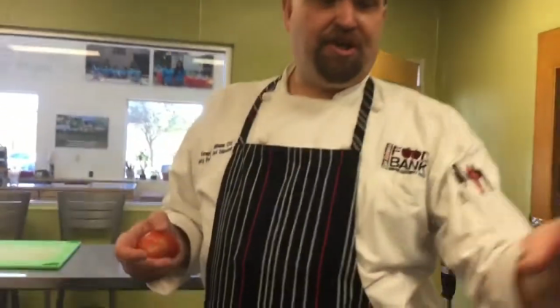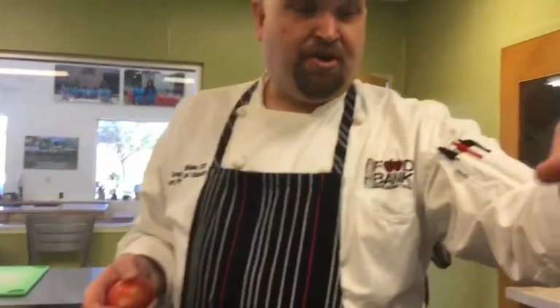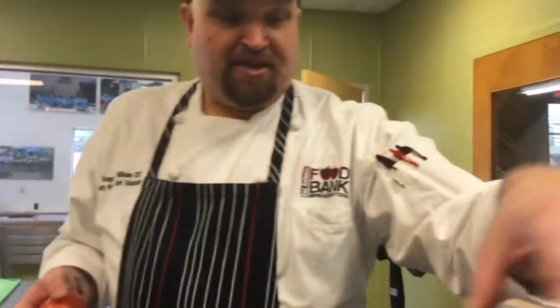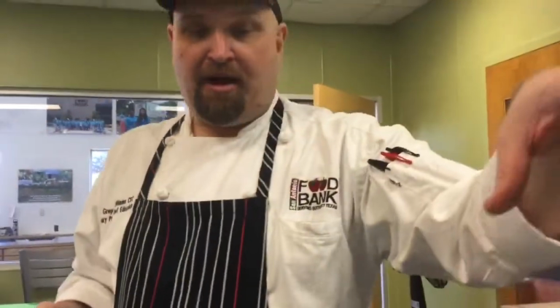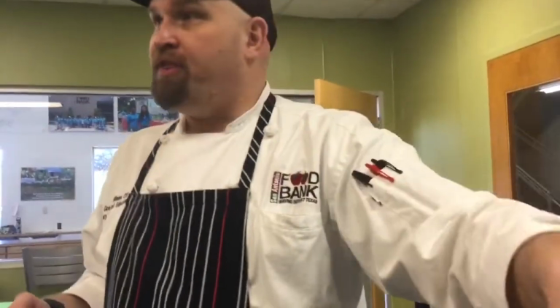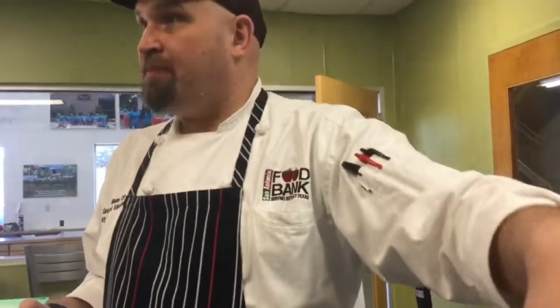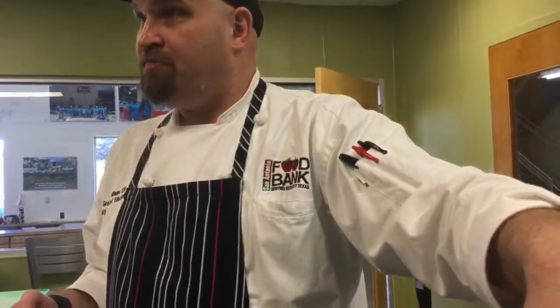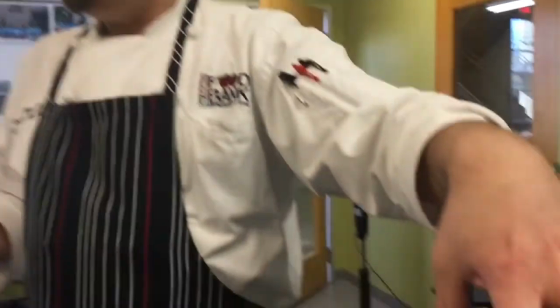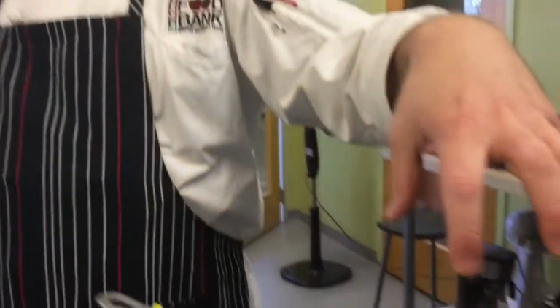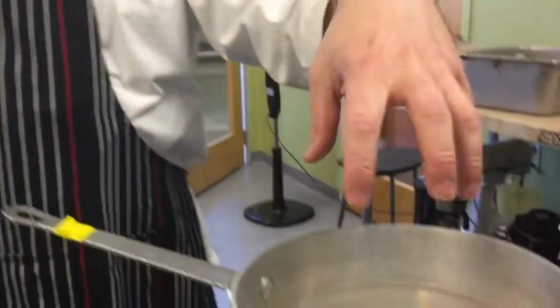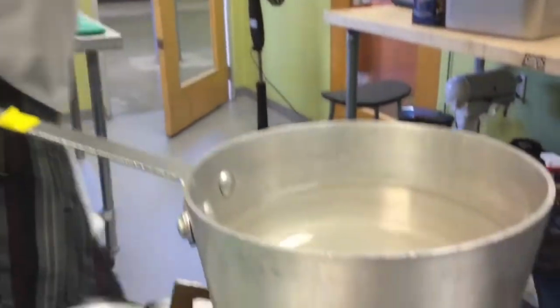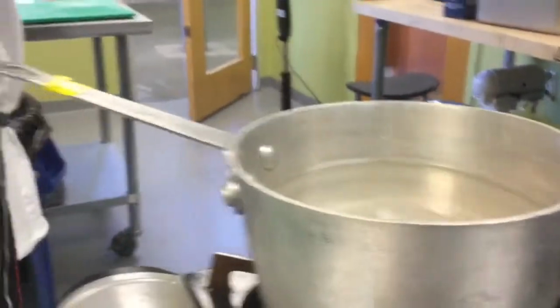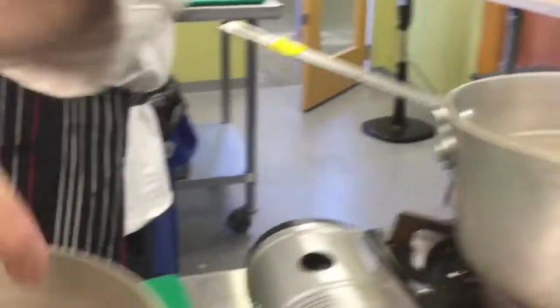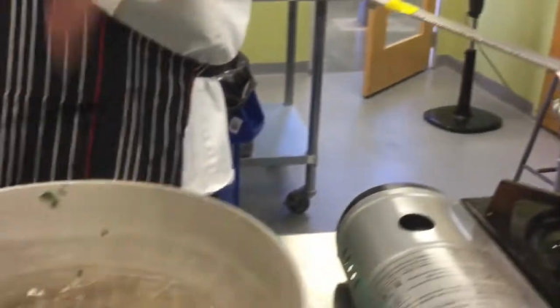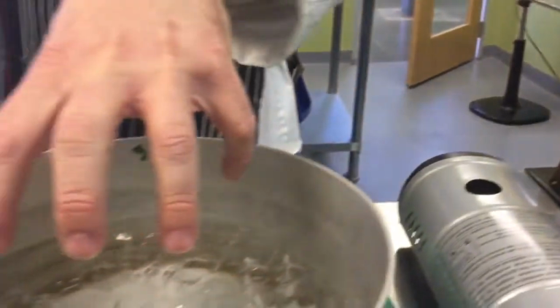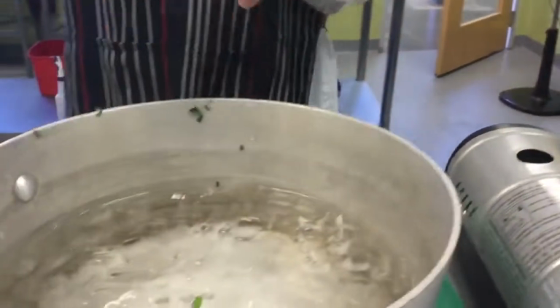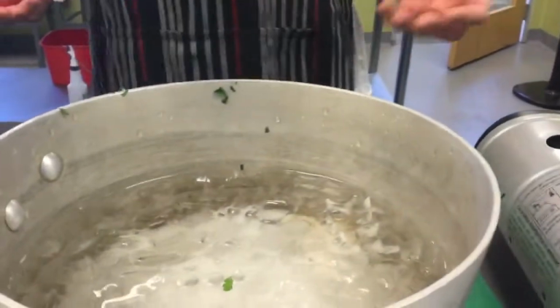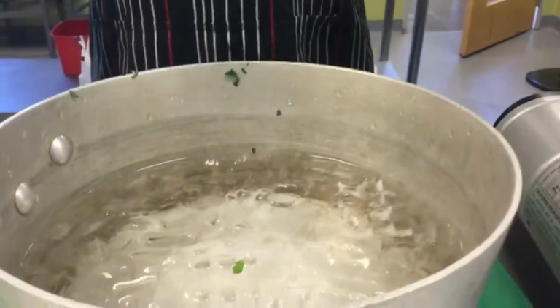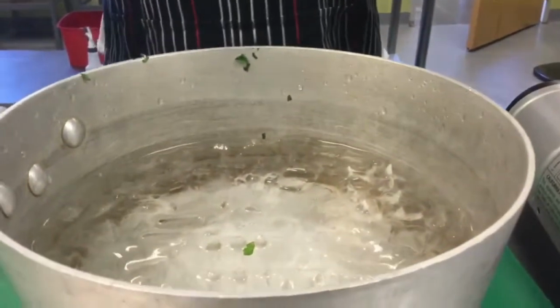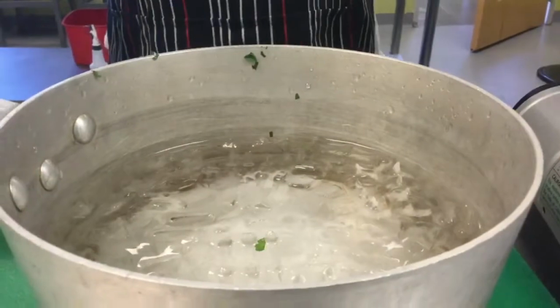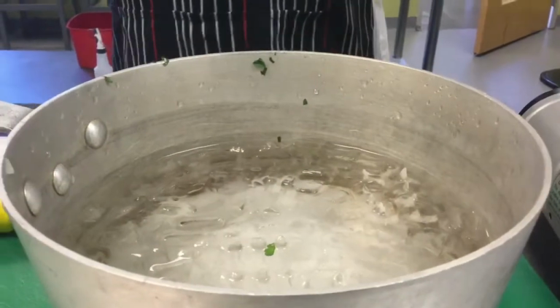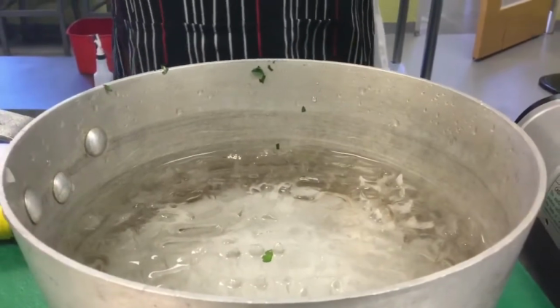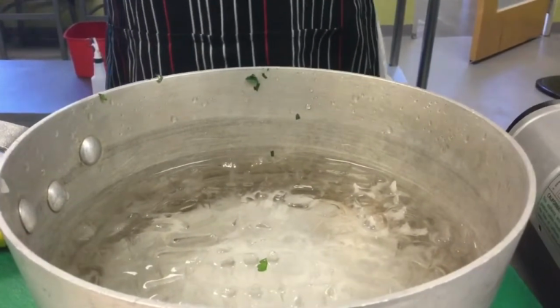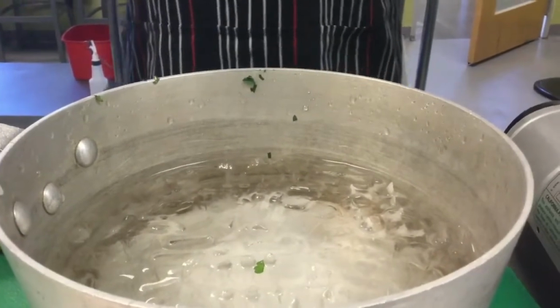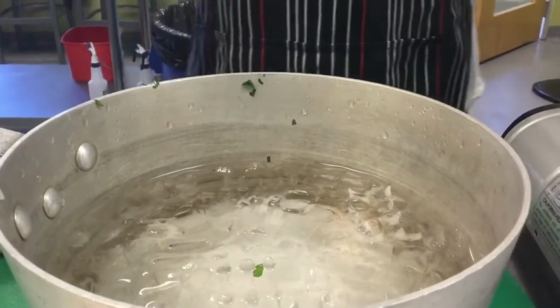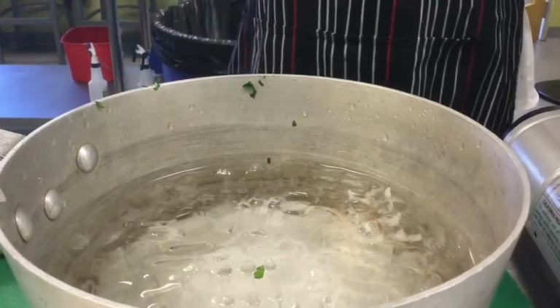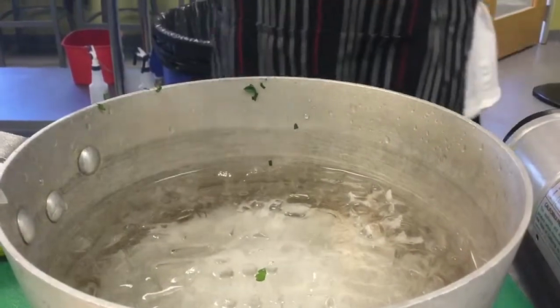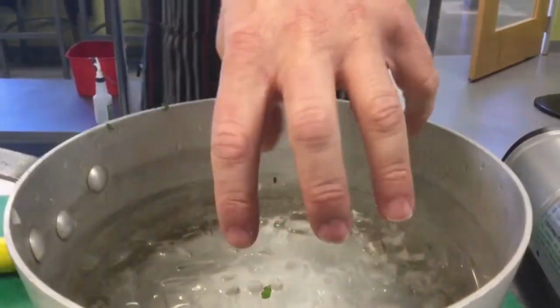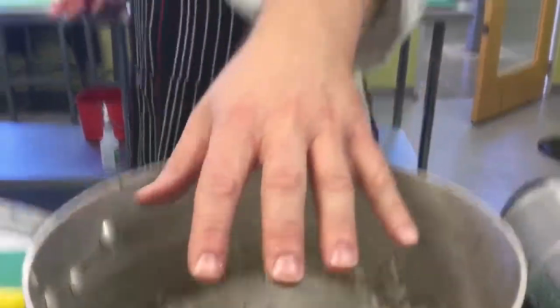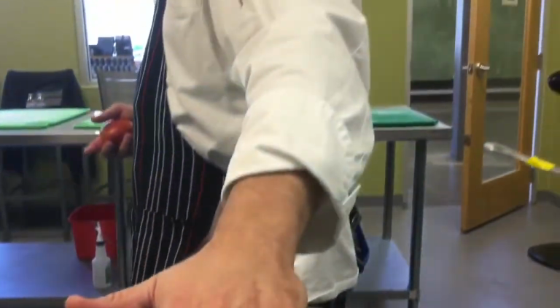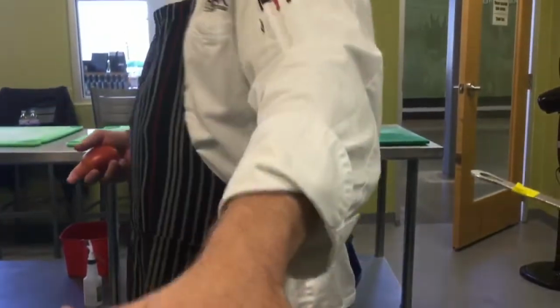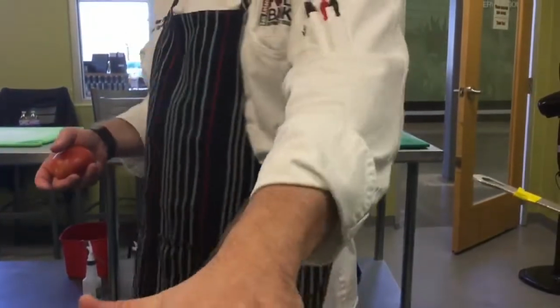Blanching is cooking something at a boiling temperature and then putting it into something really, really cold. In this case, I've got regular tap water with a lot of salt in one pot, and tap water with ice and salt in the other.